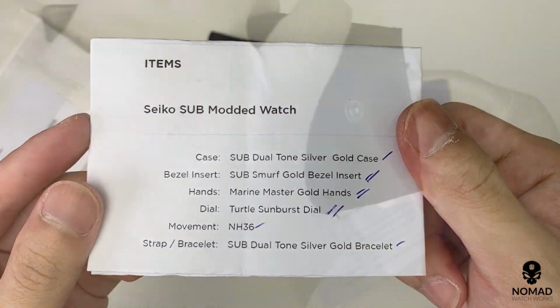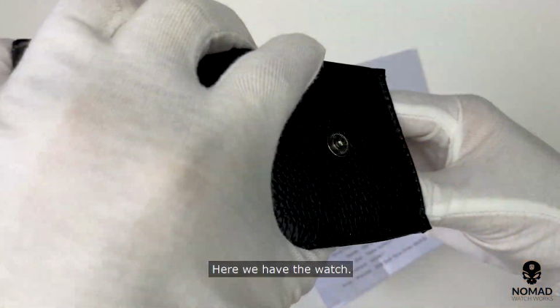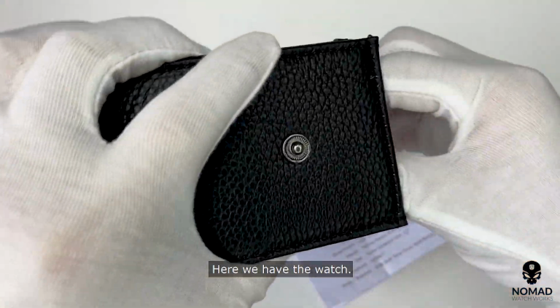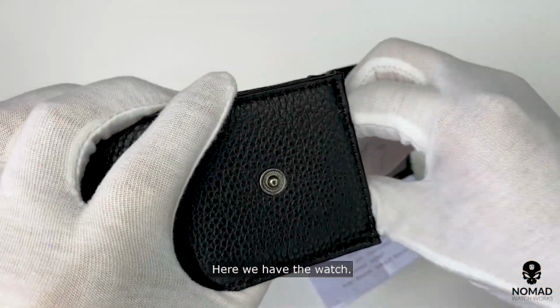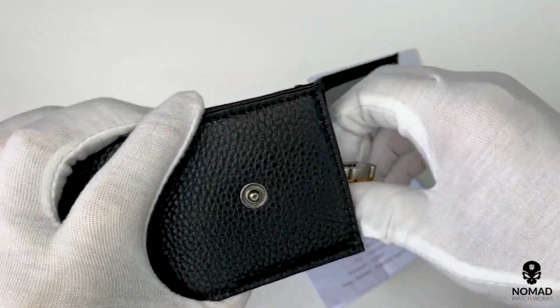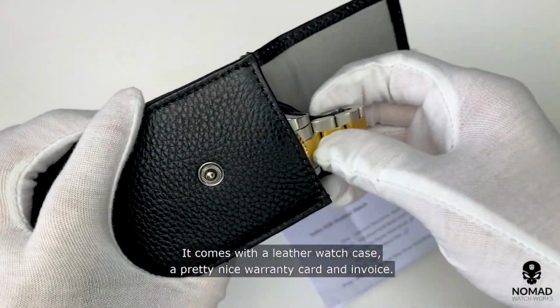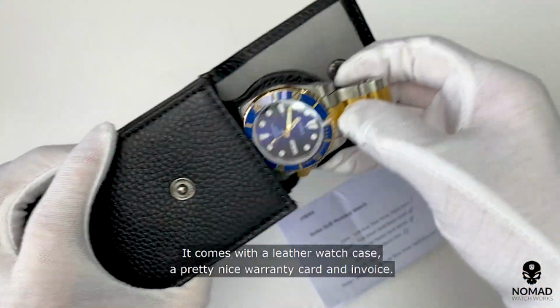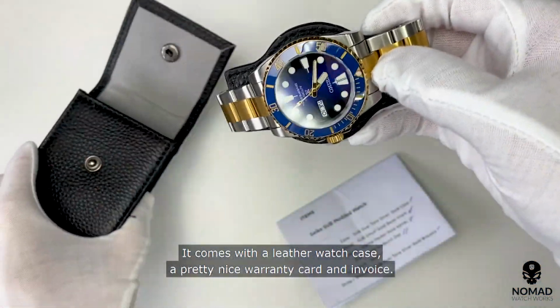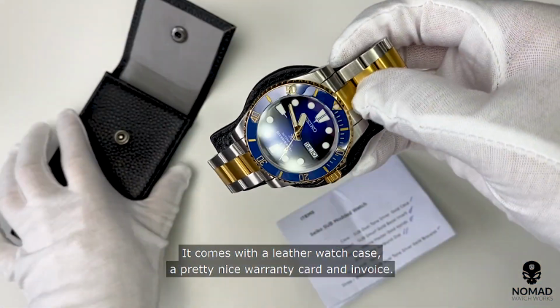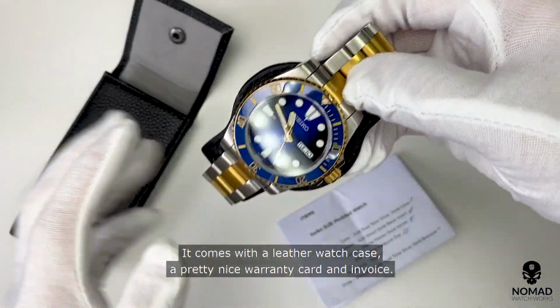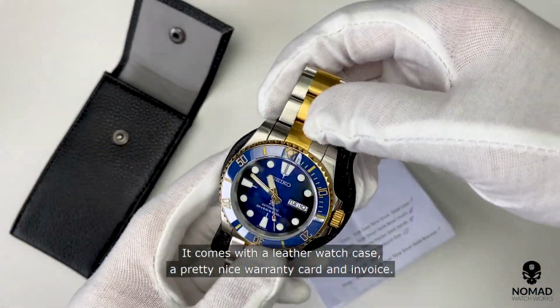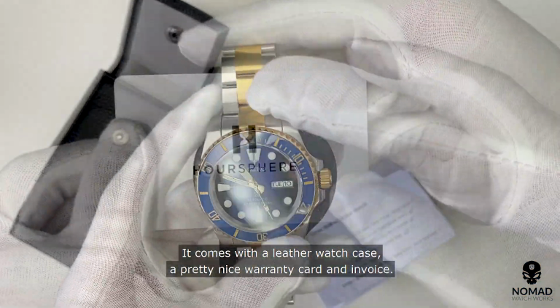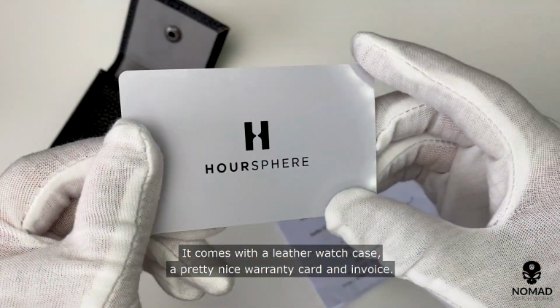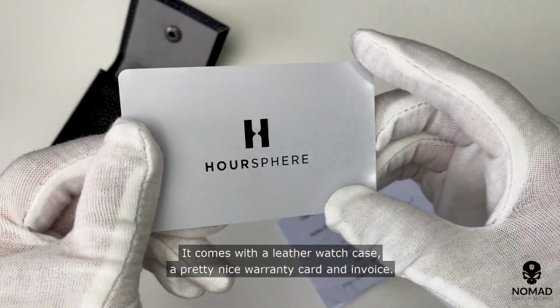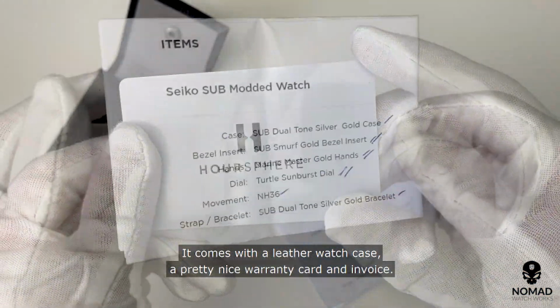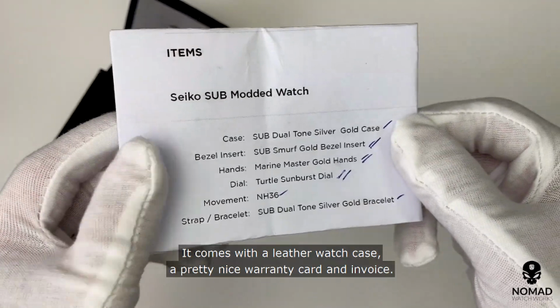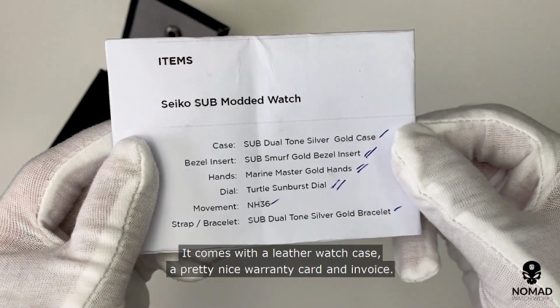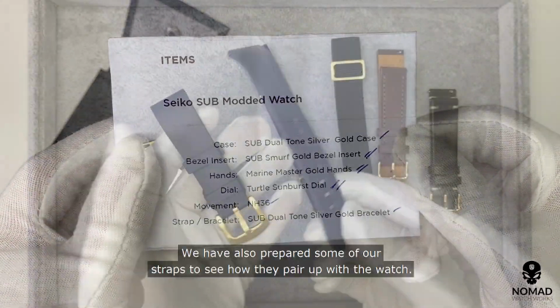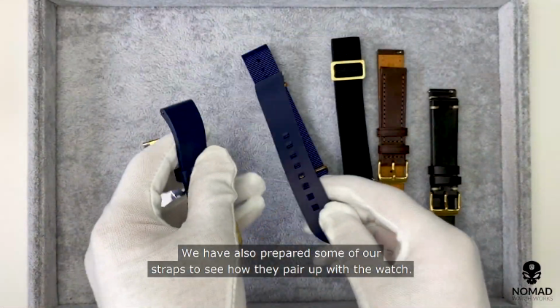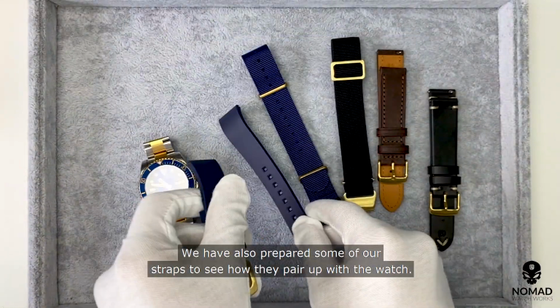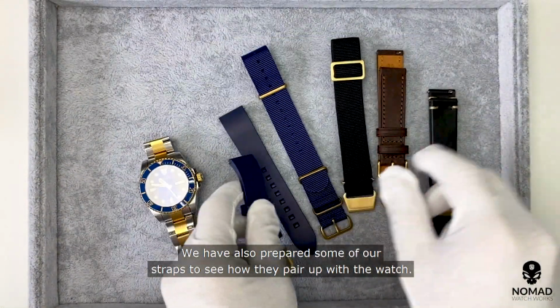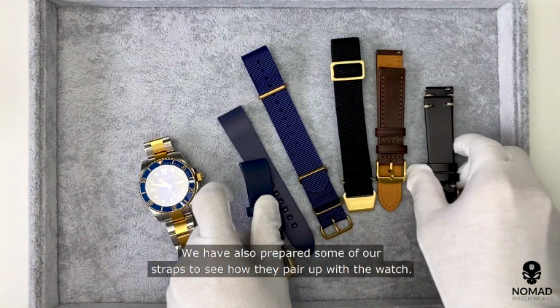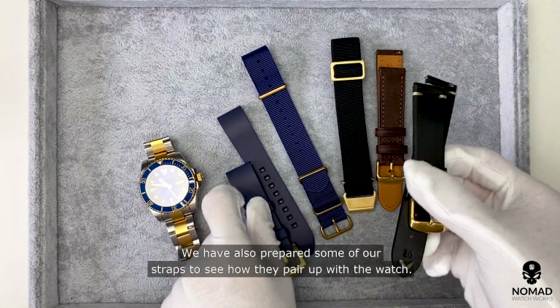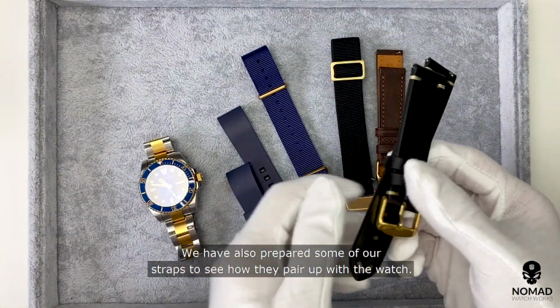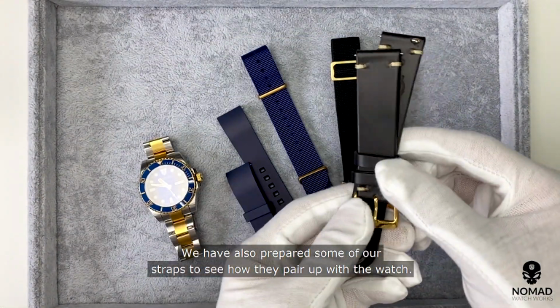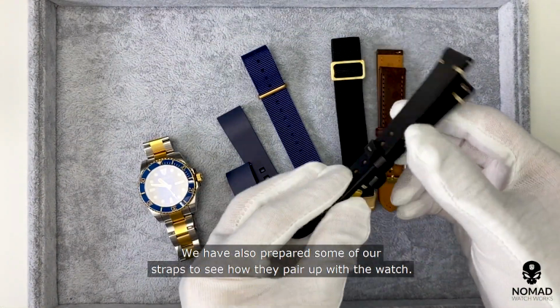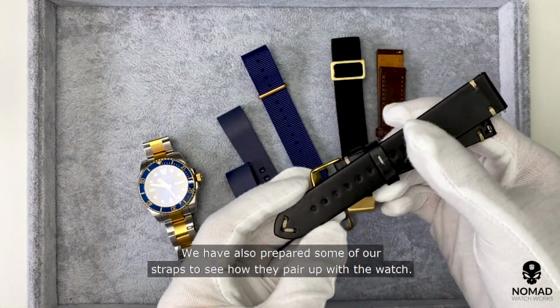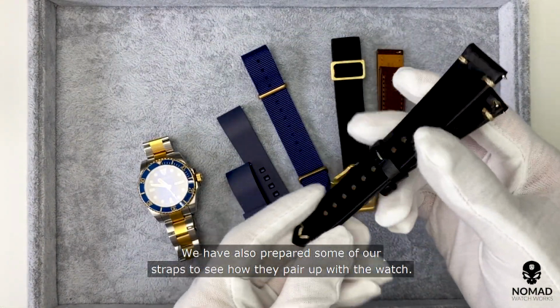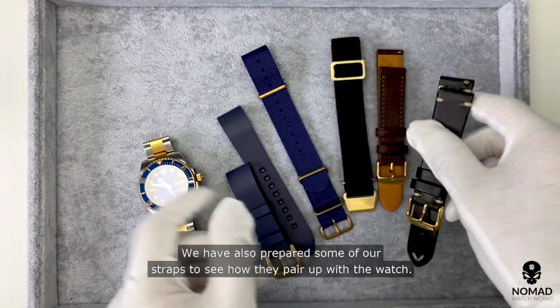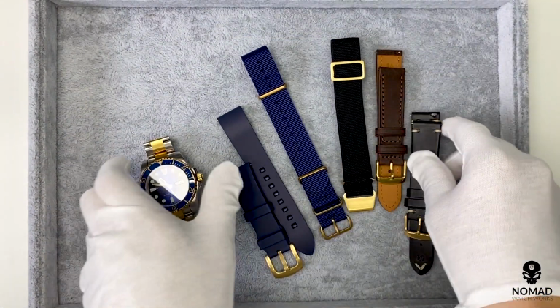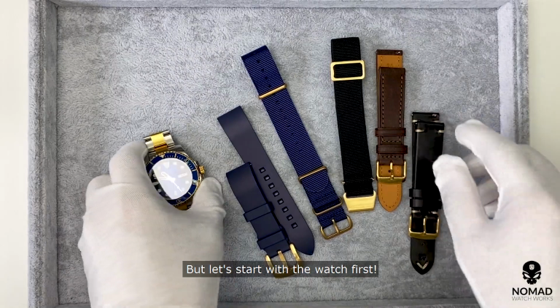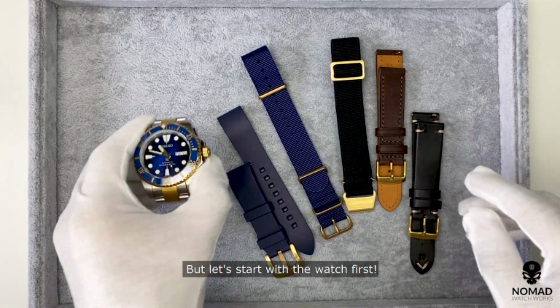Here we have the watch. It comes with a leather watch case, a pretty nice warranty card, and invoice. We have also prepared some of our straps to see how they pair with the watch.